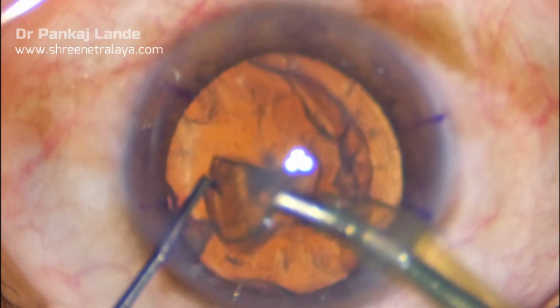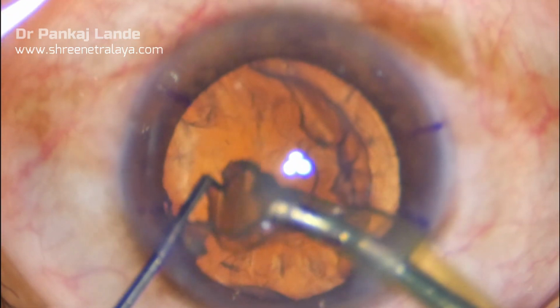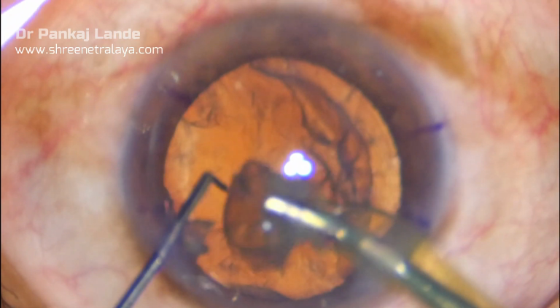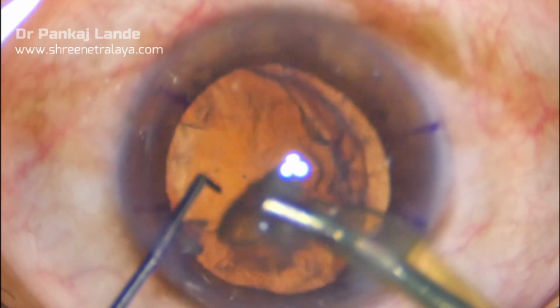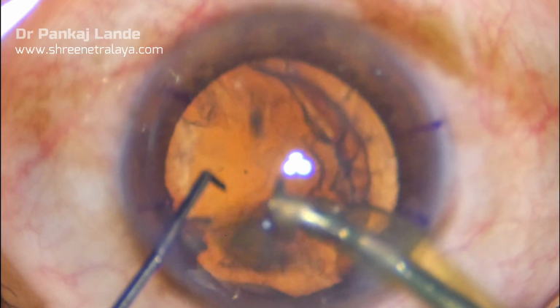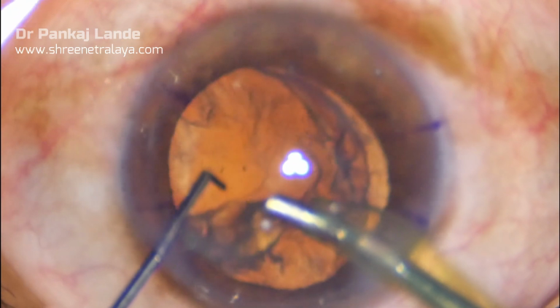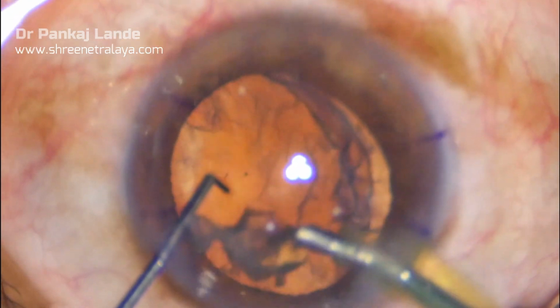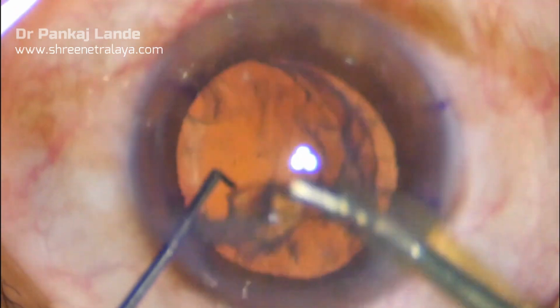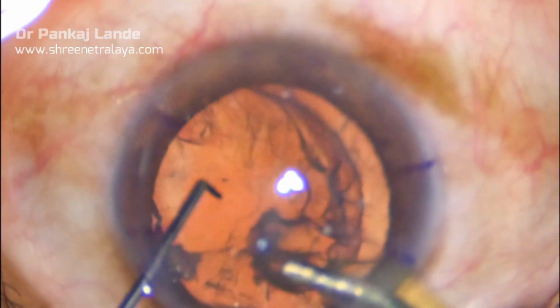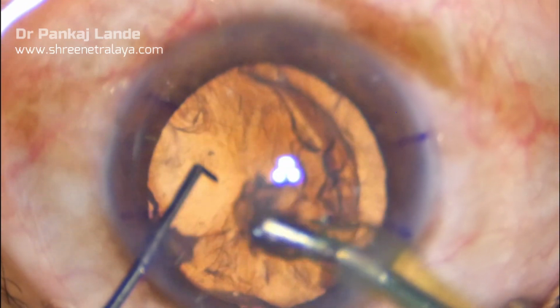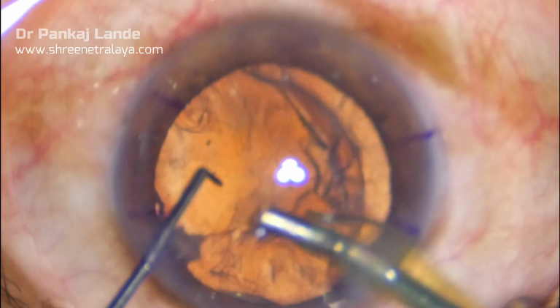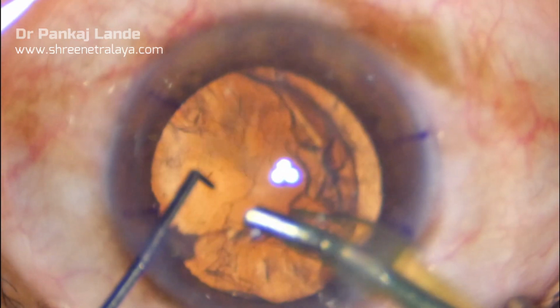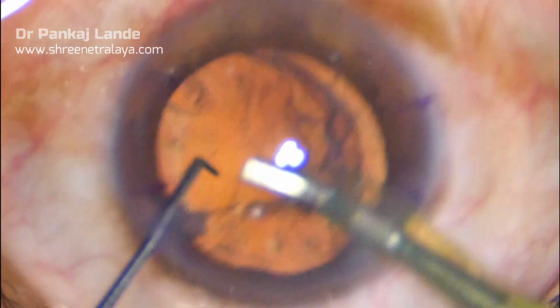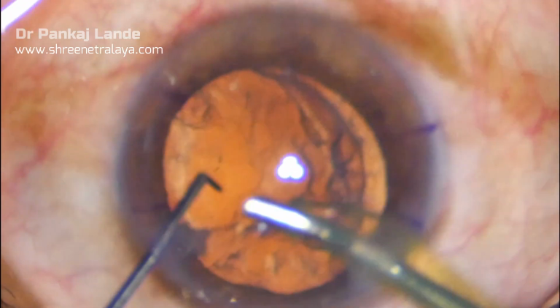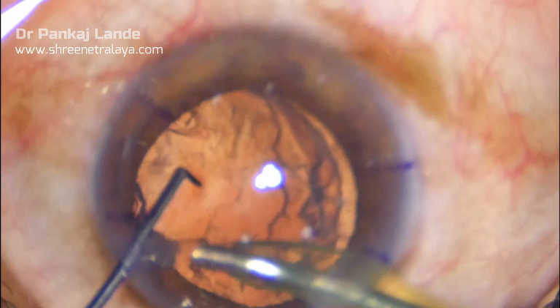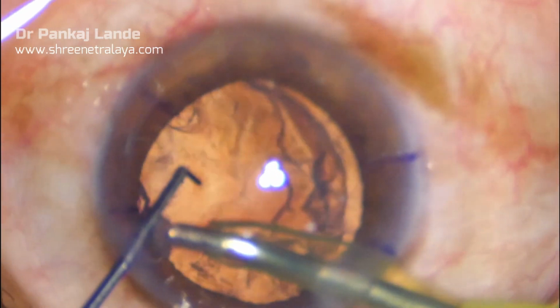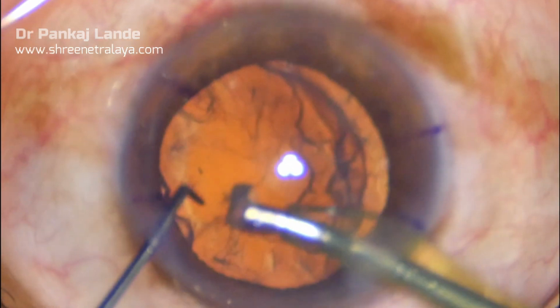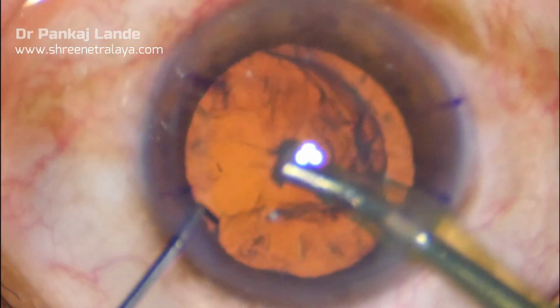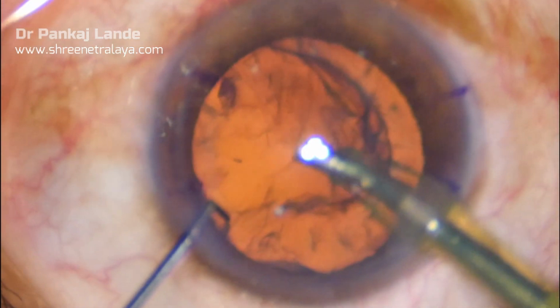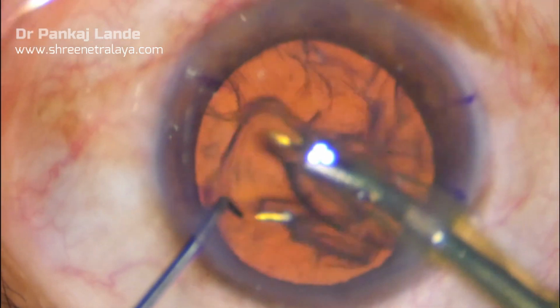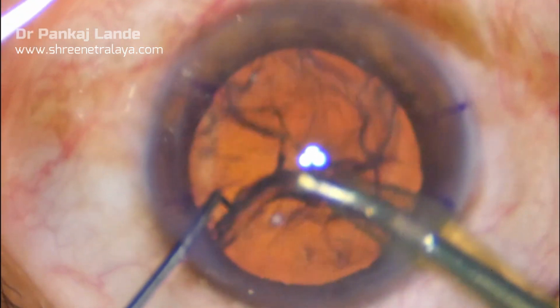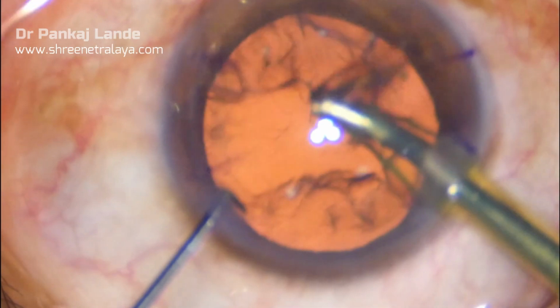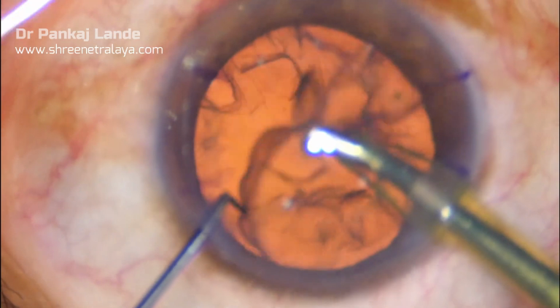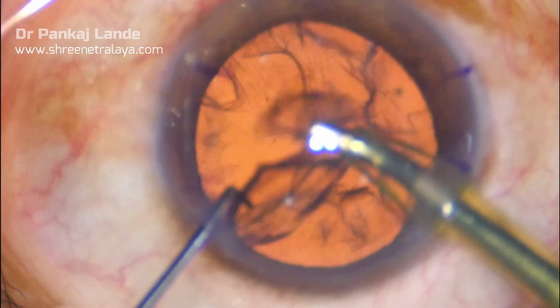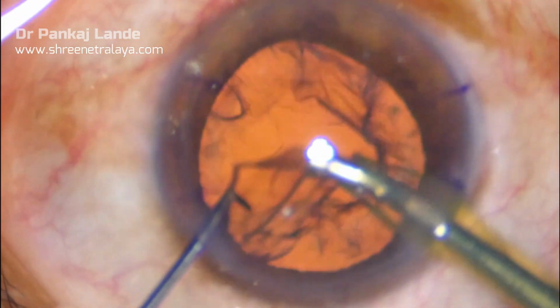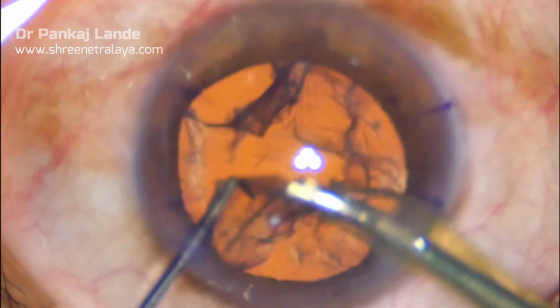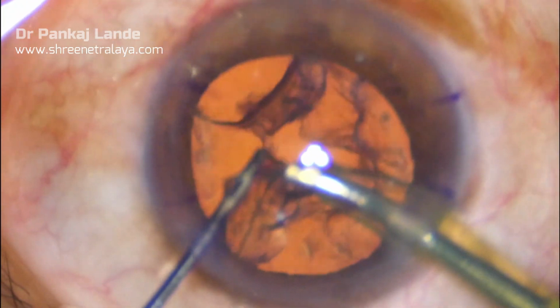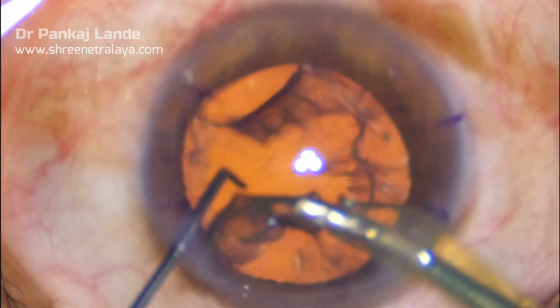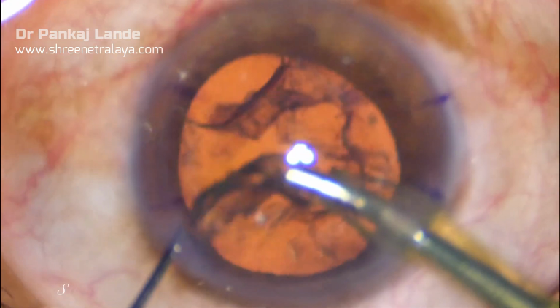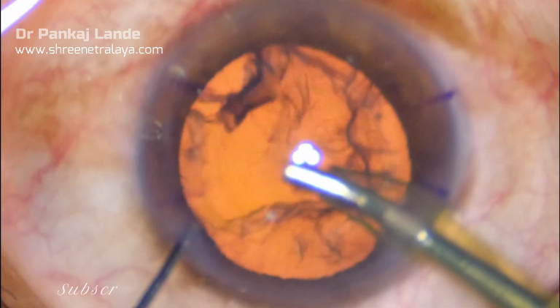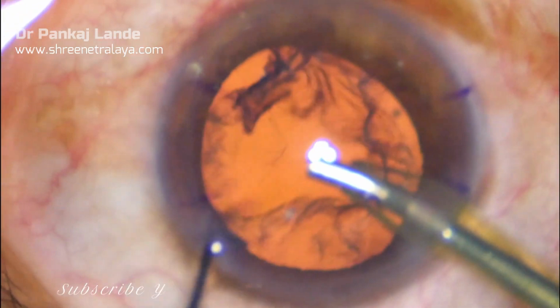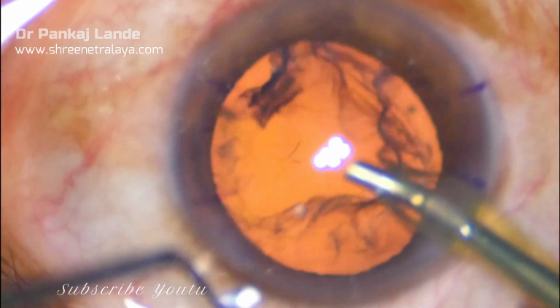For epinuclear plate removal, I usually shift the phaco pedal from position 3 to position 2 and finish the nuclear plate.